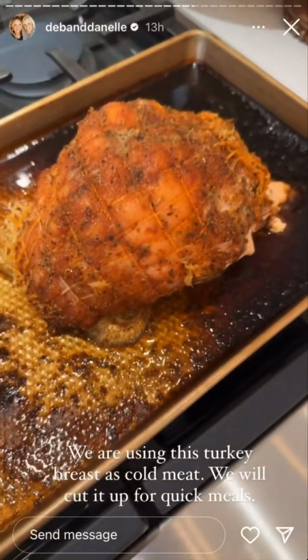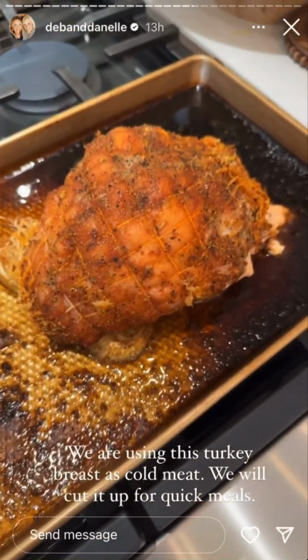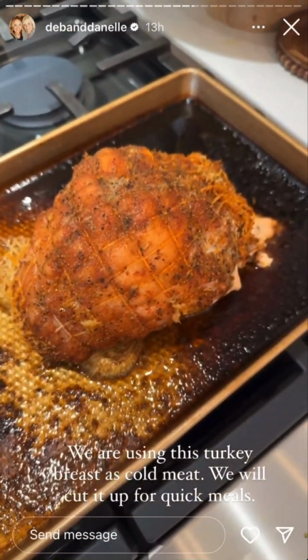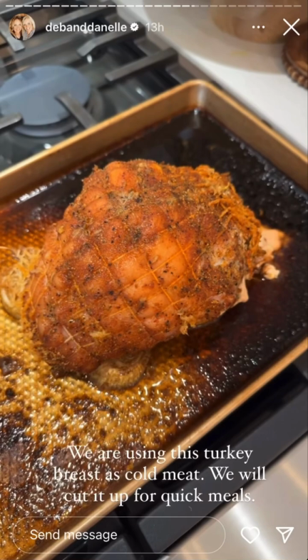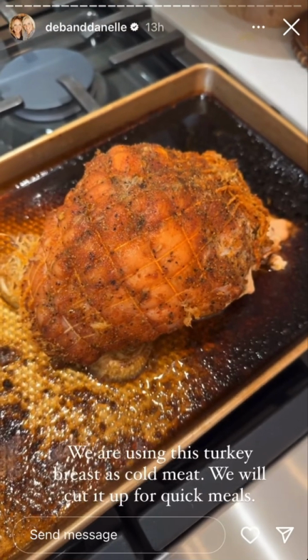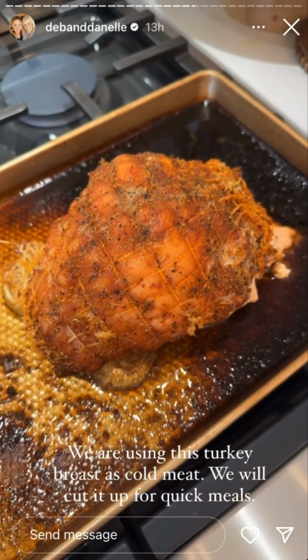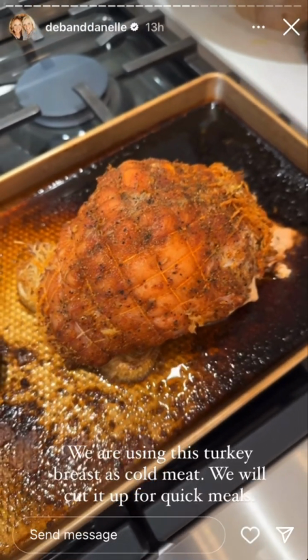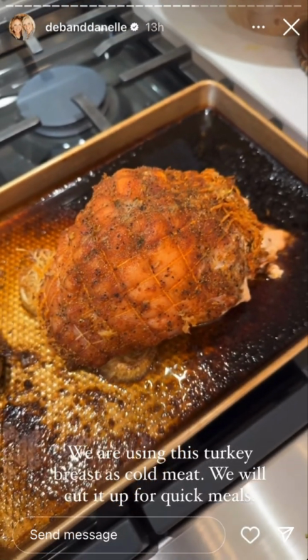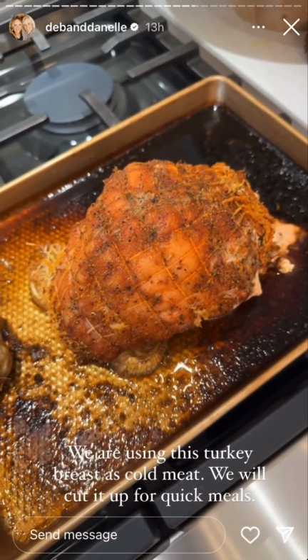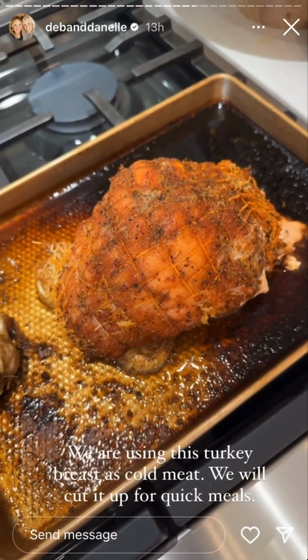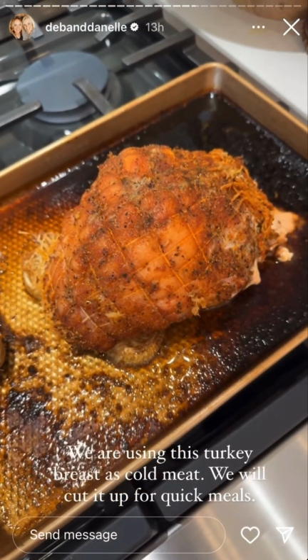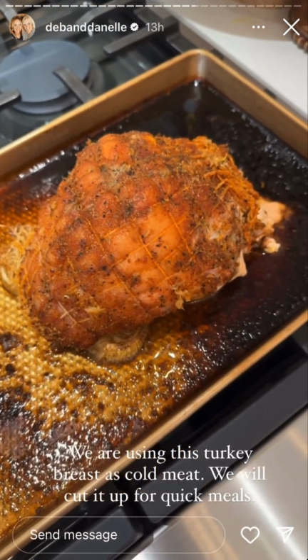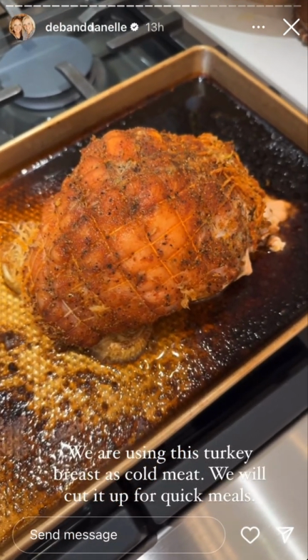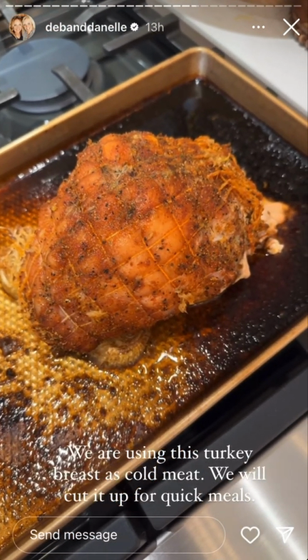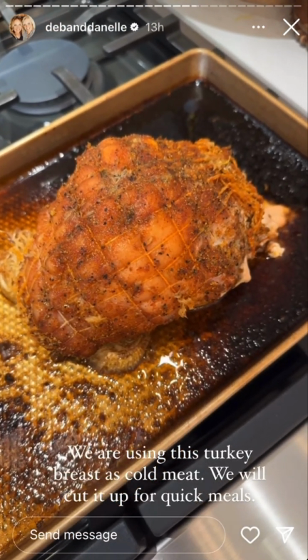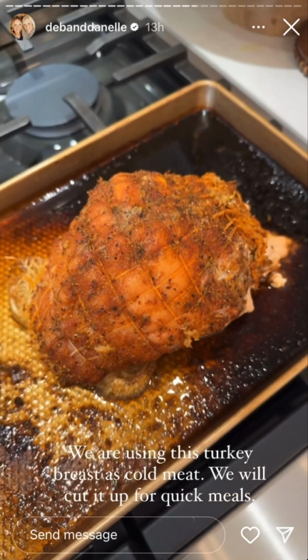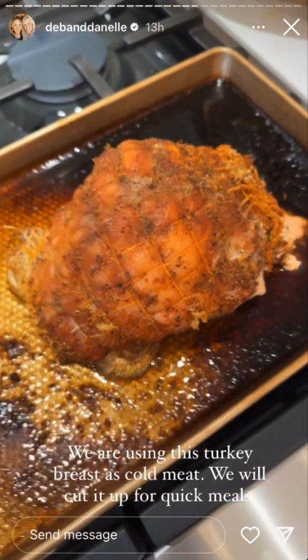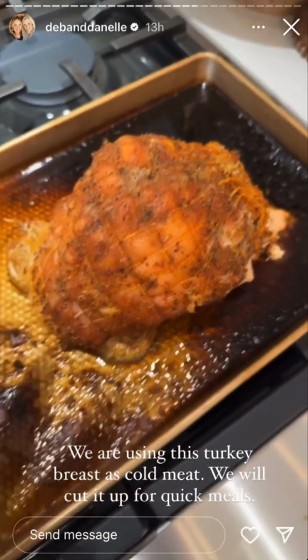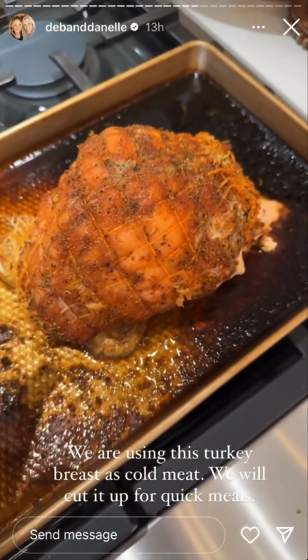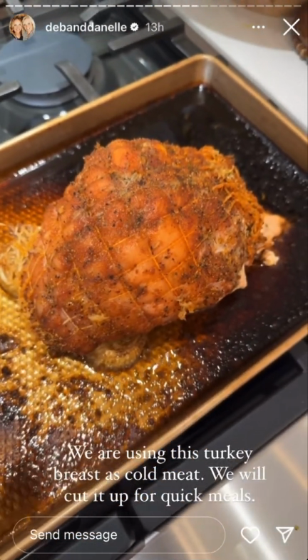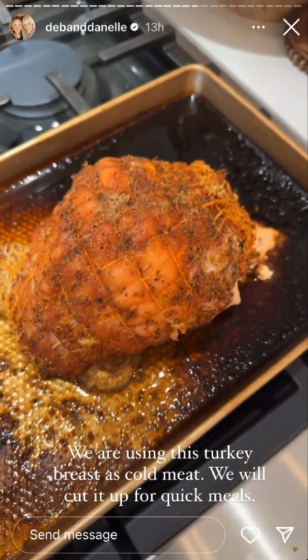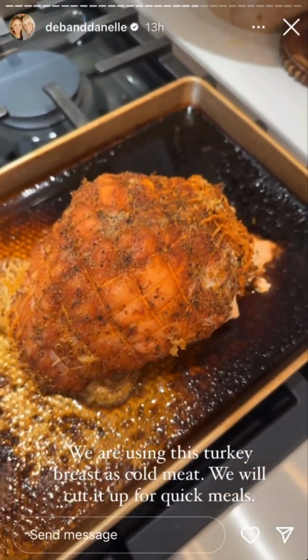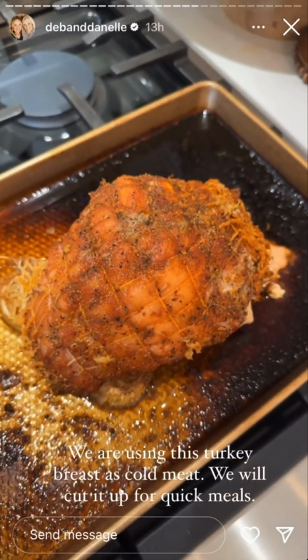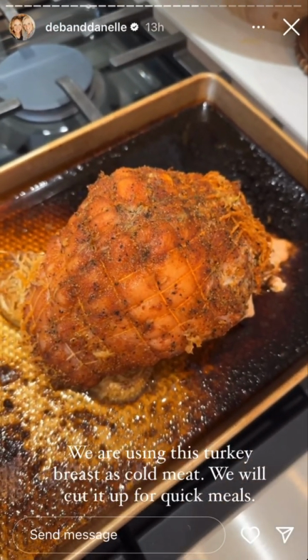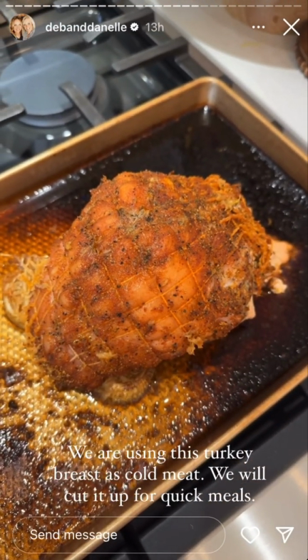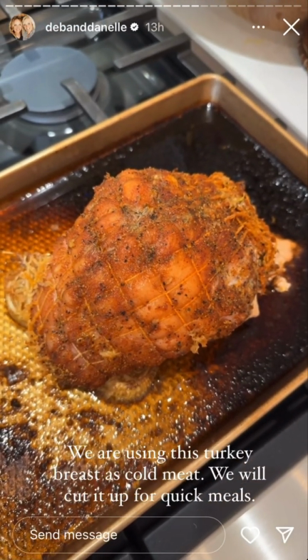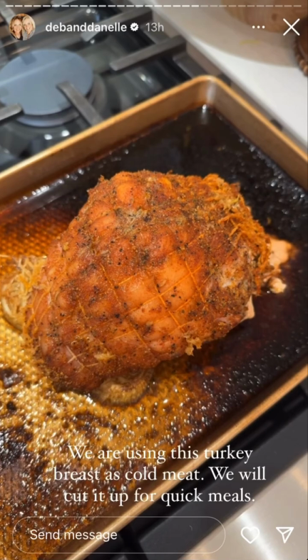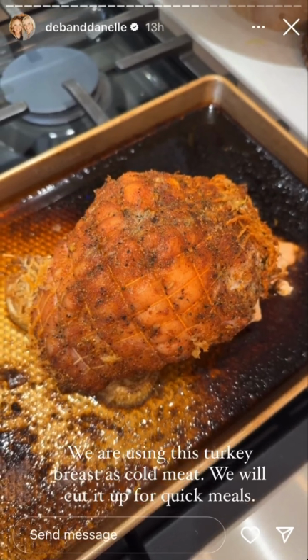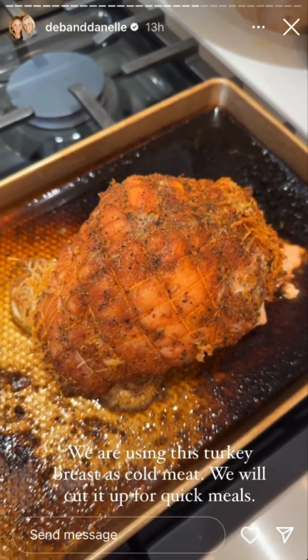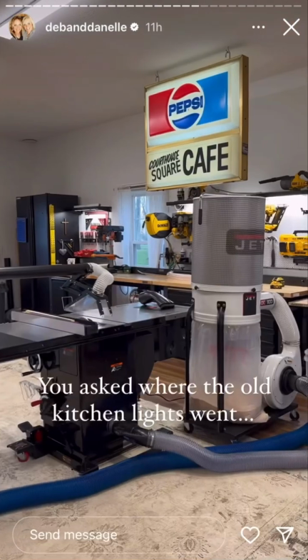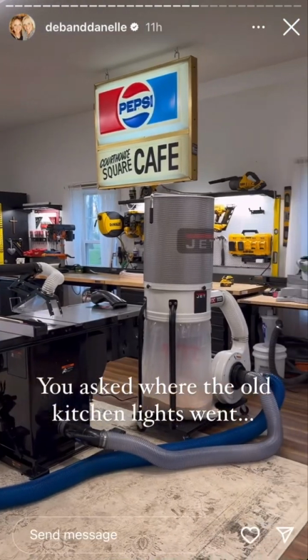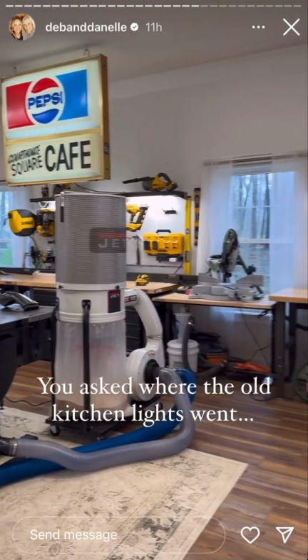There is our little chicken salad roll-up. And then Deb just put this on the grill — this is a turkey breast and it looks and smells so good. We're going to use this as like cold meat, so she's going to cut it up and we'll put some in the fridge and some in the freezer.